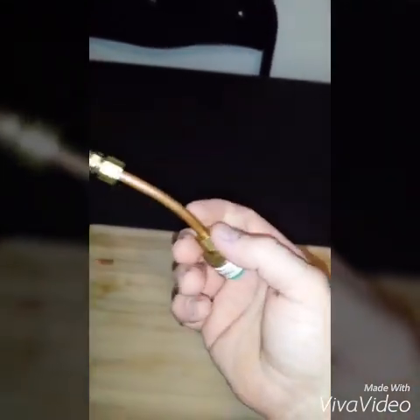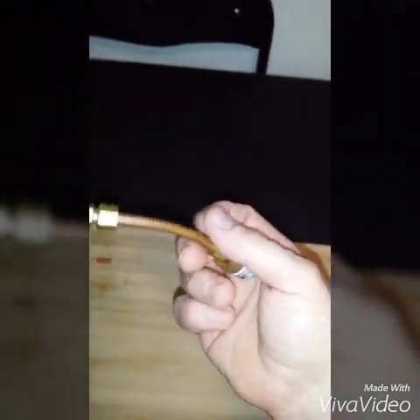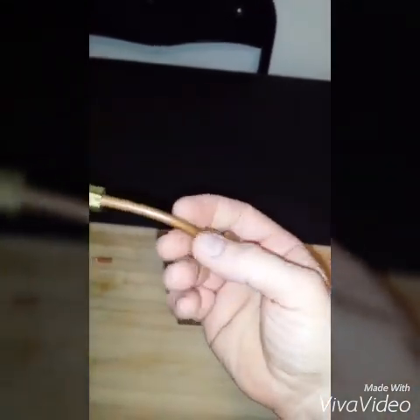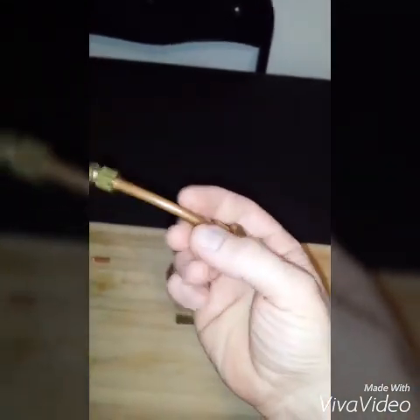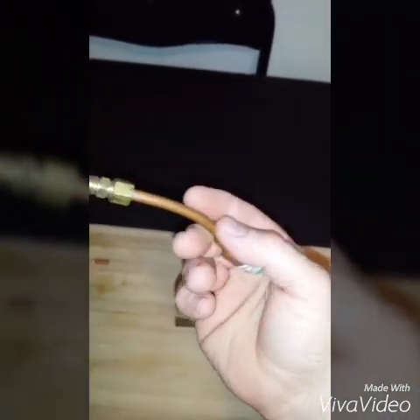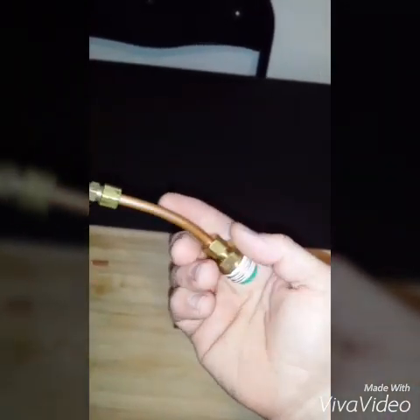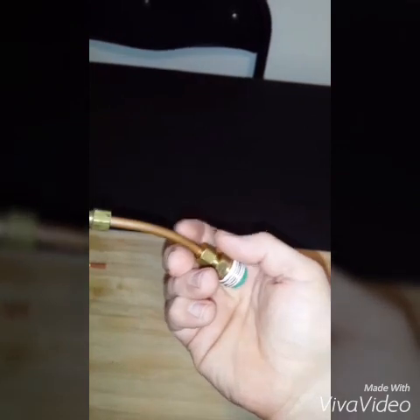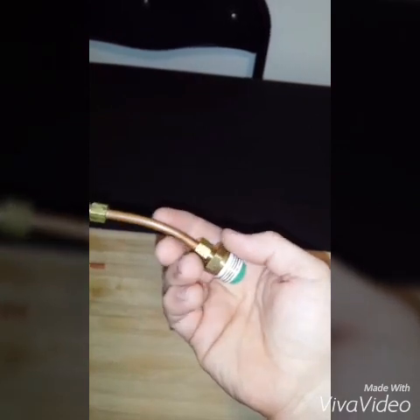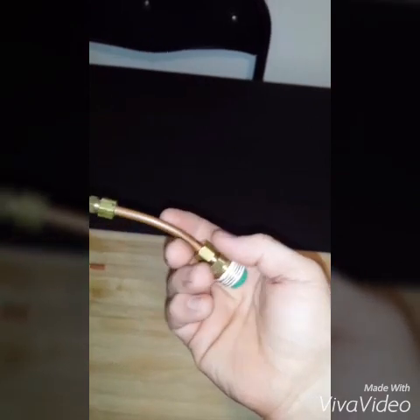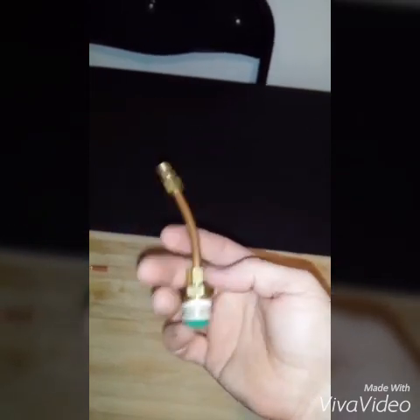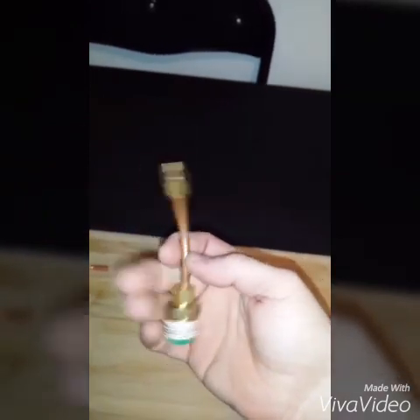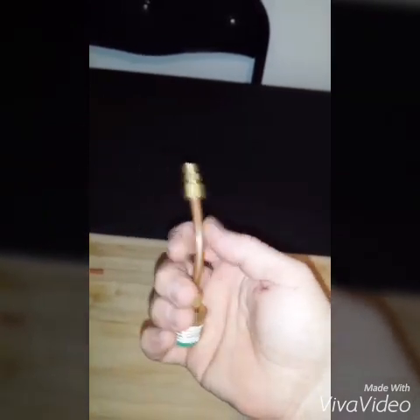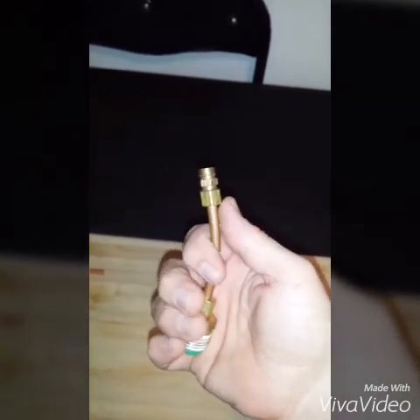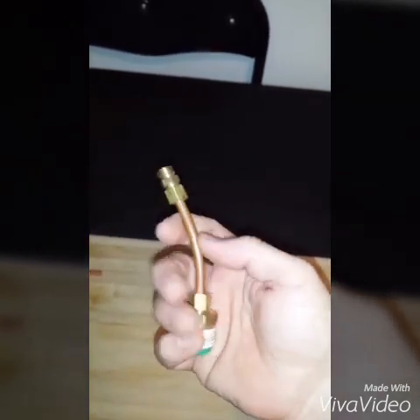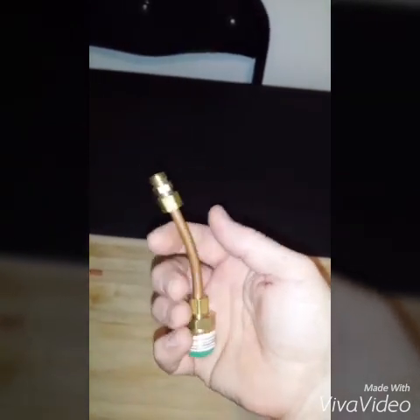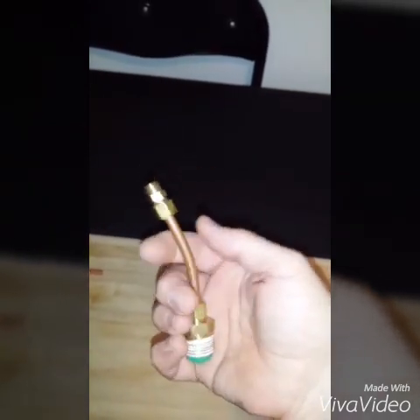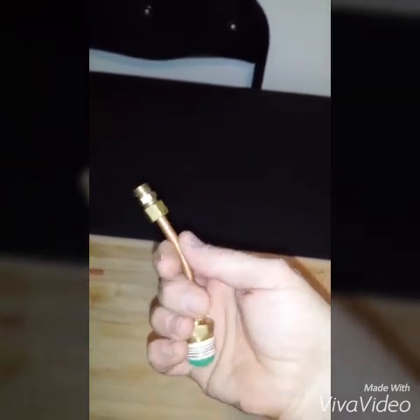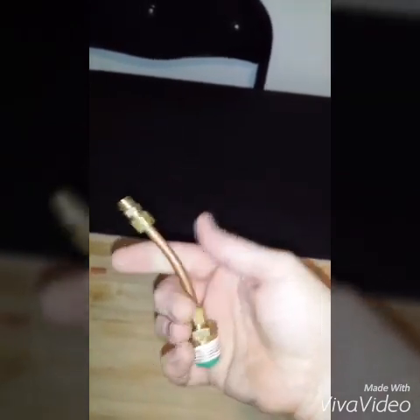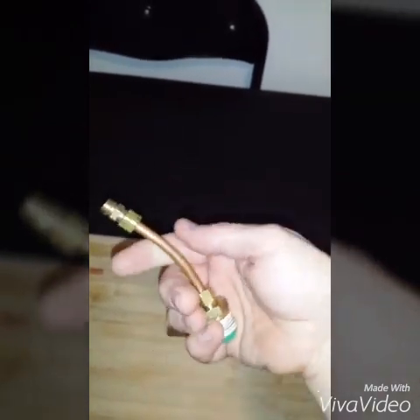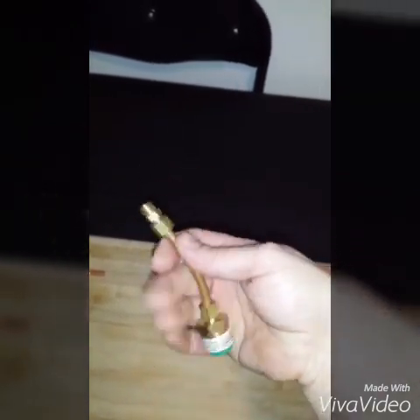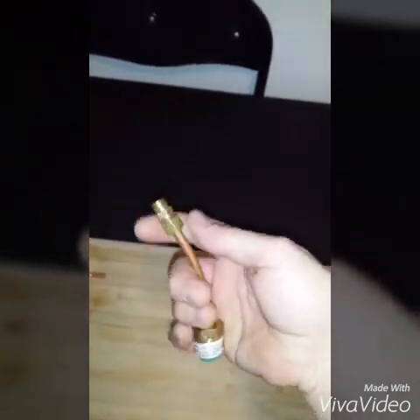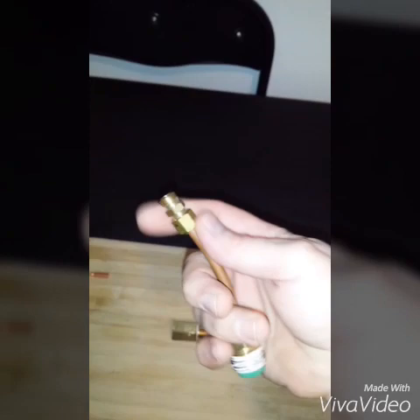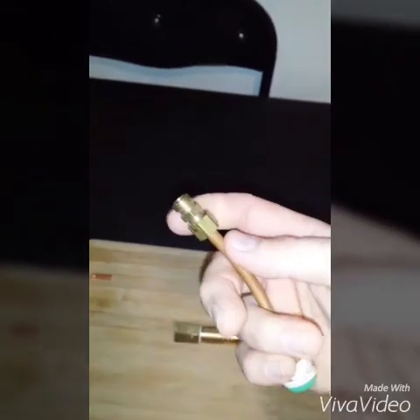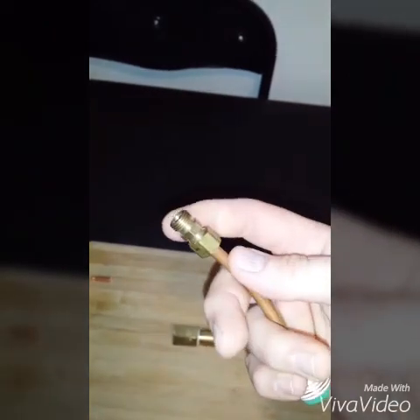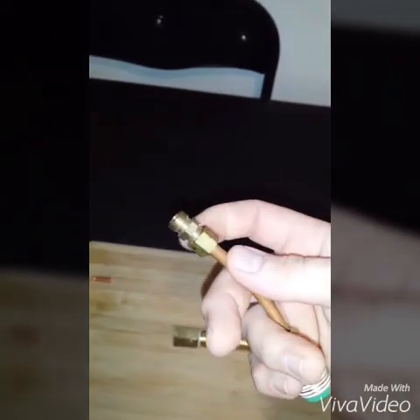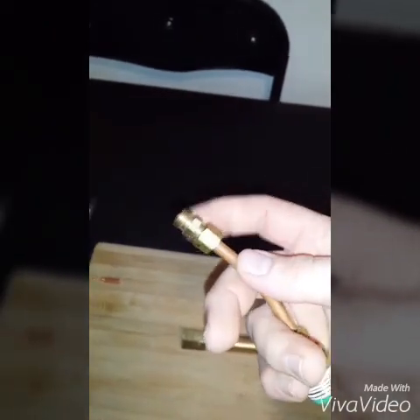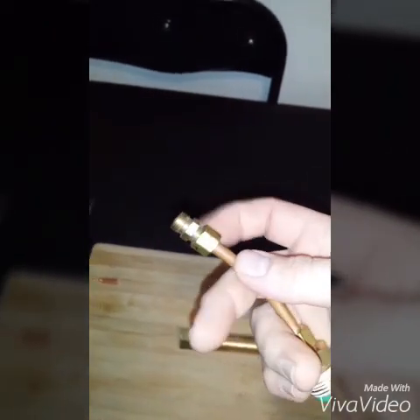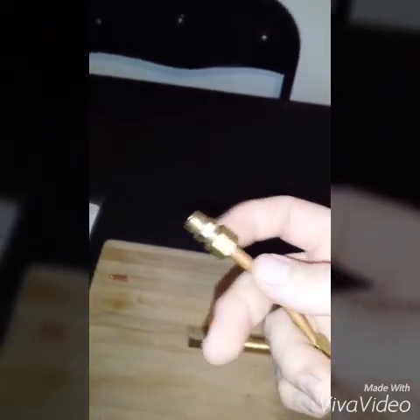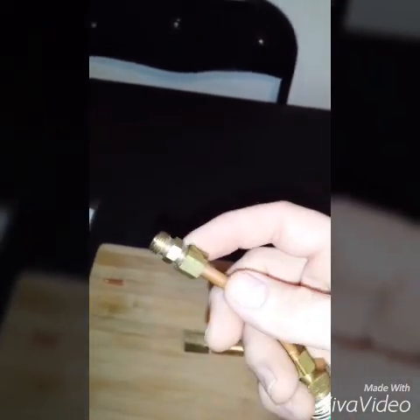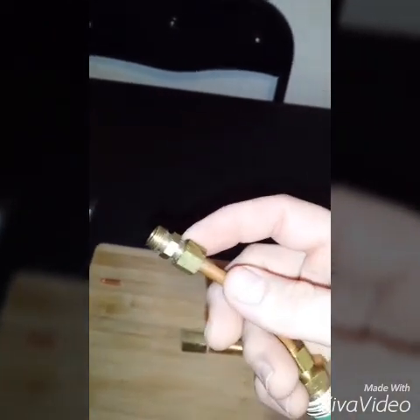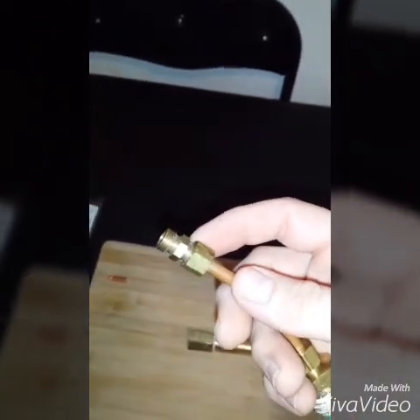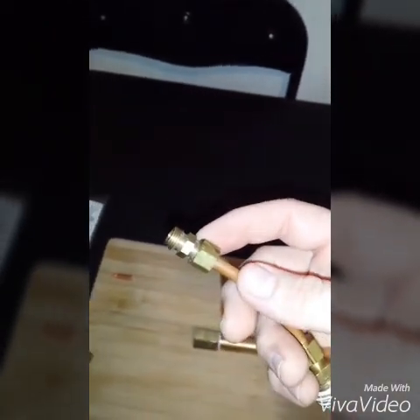And then you have your copper pipe here, a quarter inch in size. I just cut a little size here and bent it, and then you have your quarter by quarter connector here.